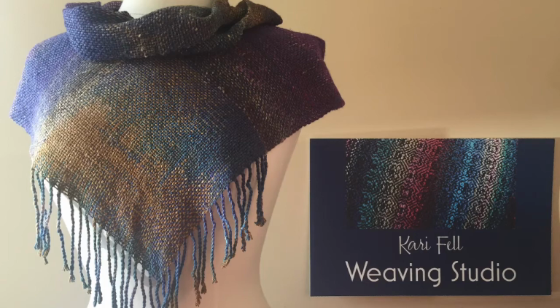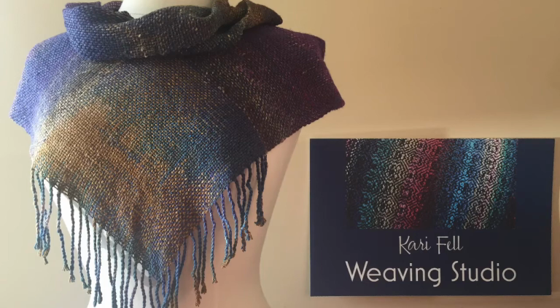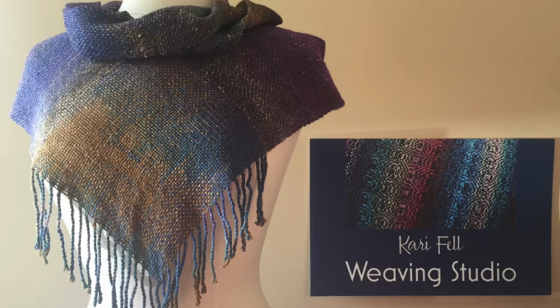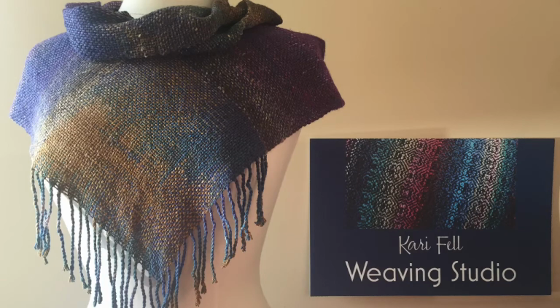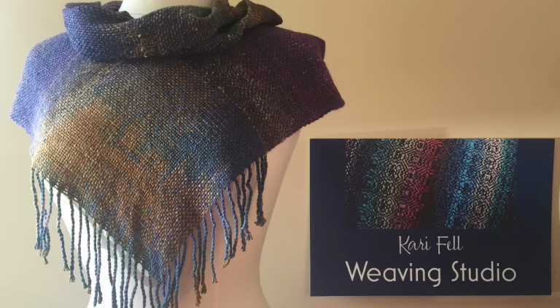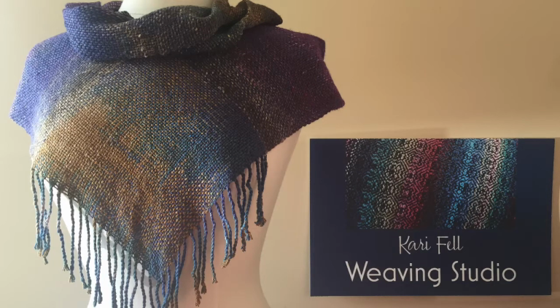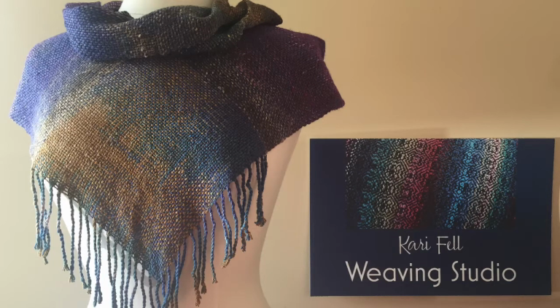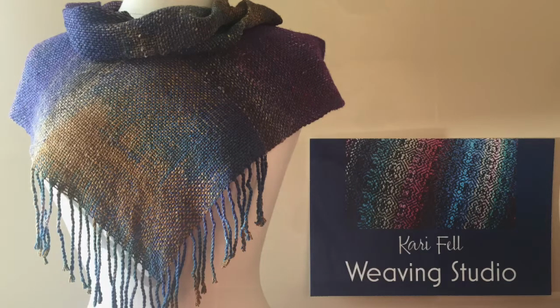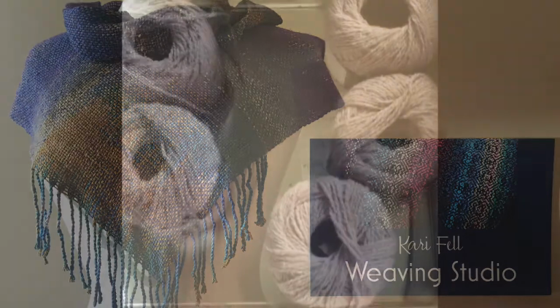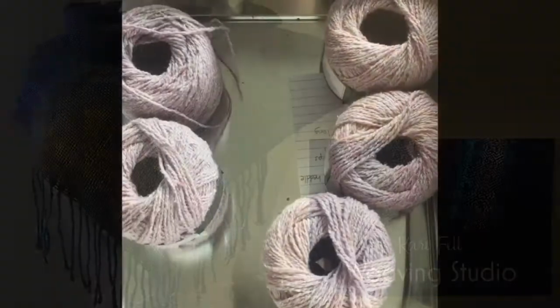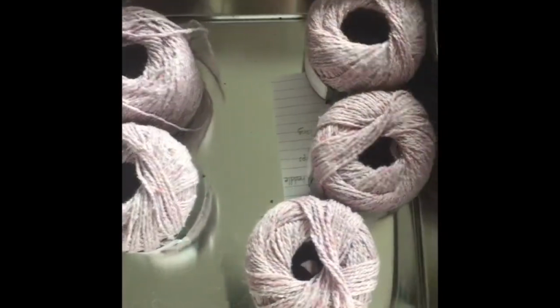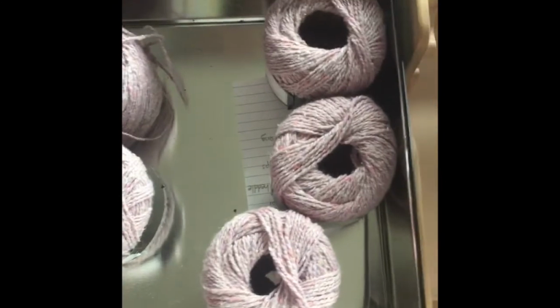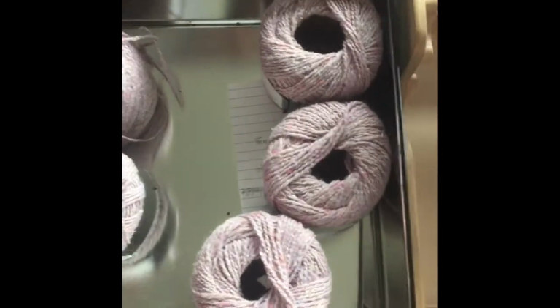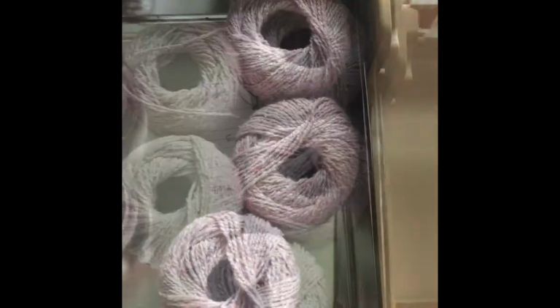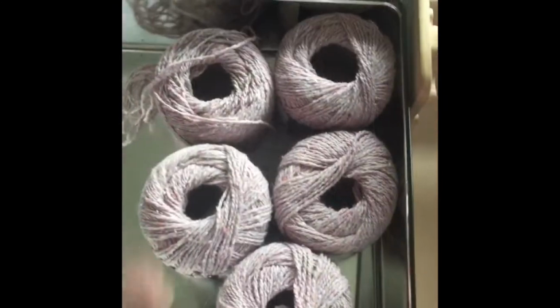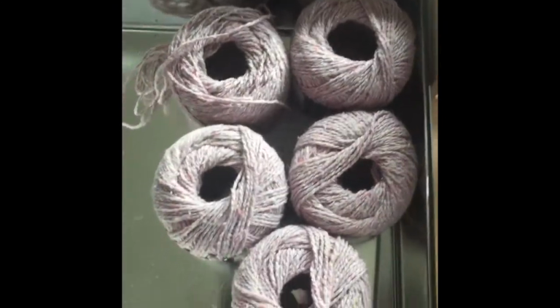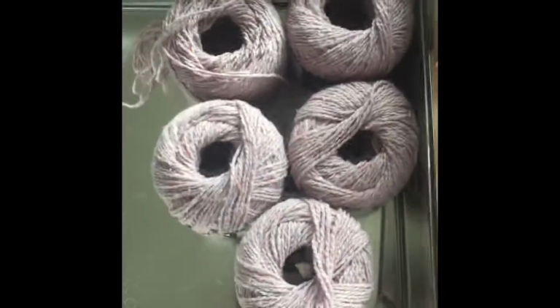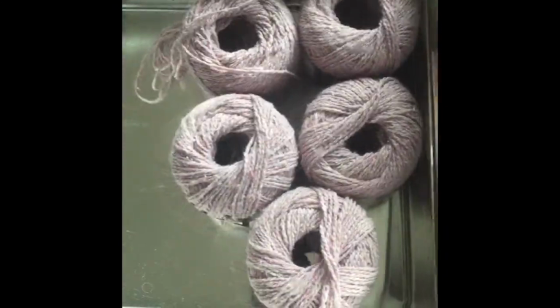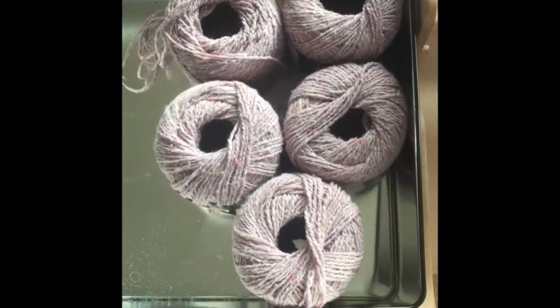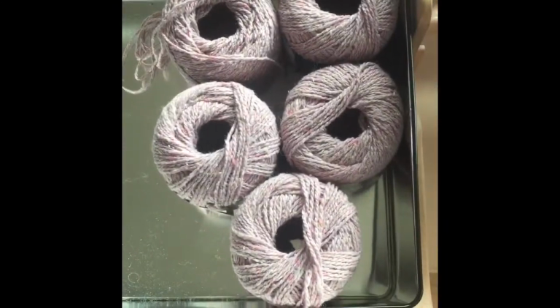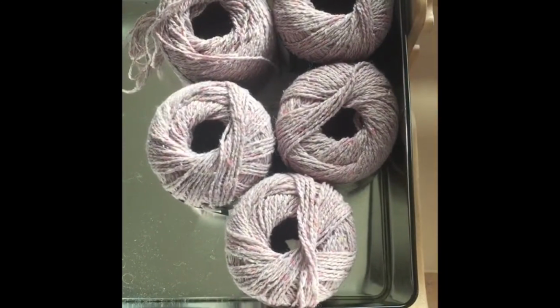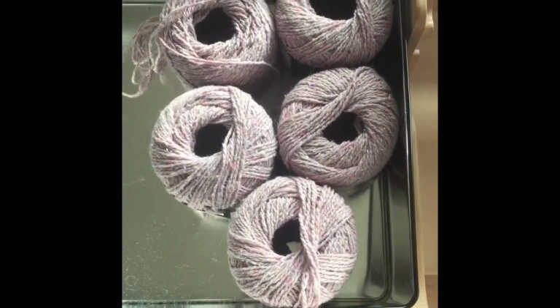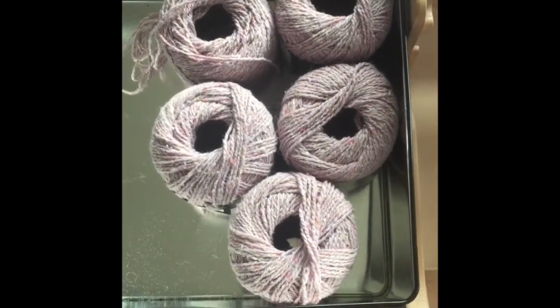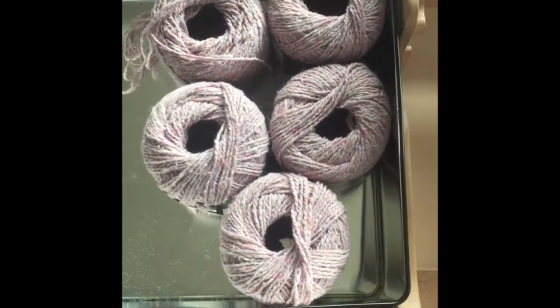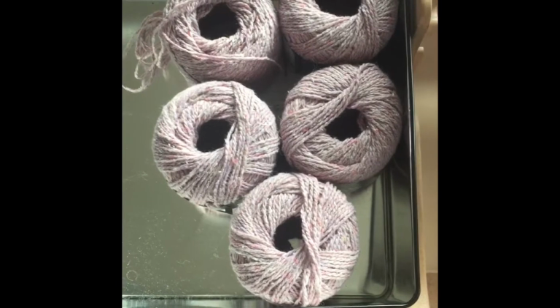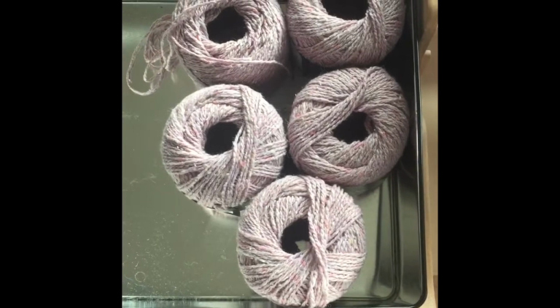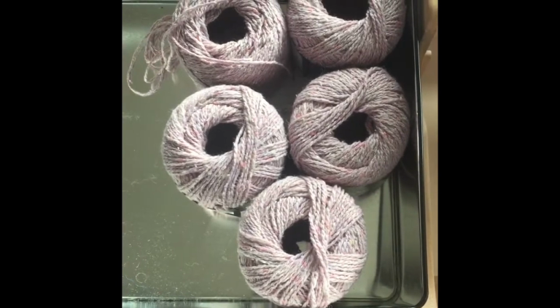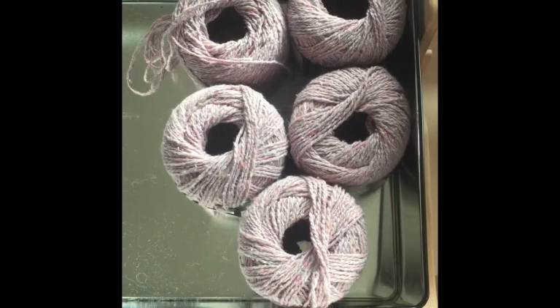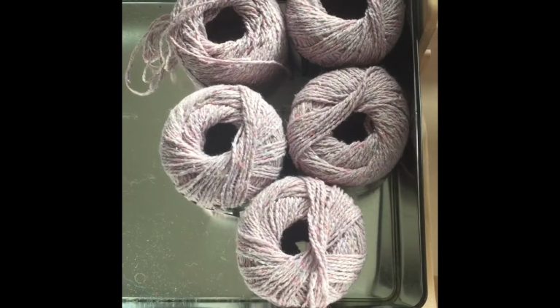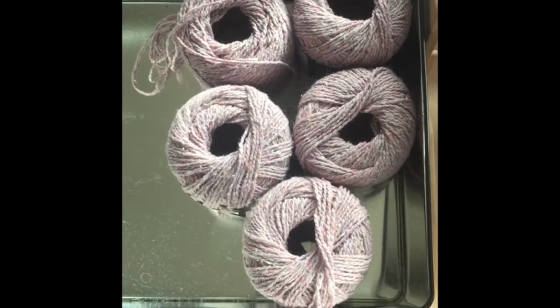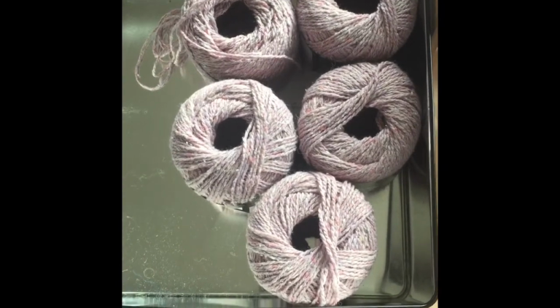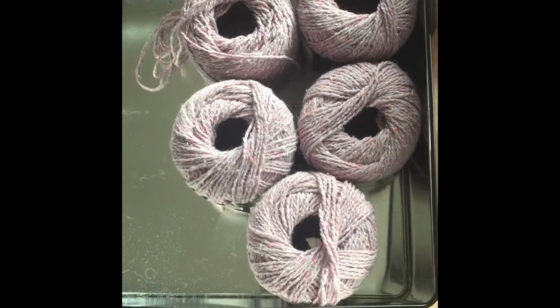Hello, I'm Carrie Fell. Welcome to my studio. A couple Christmases ago, I was at a Christmas party that our Weavers Guild has, and we give each other gifts of handmade items.